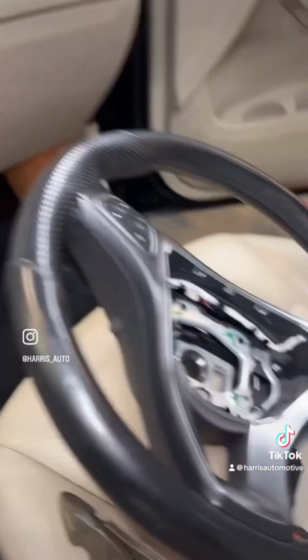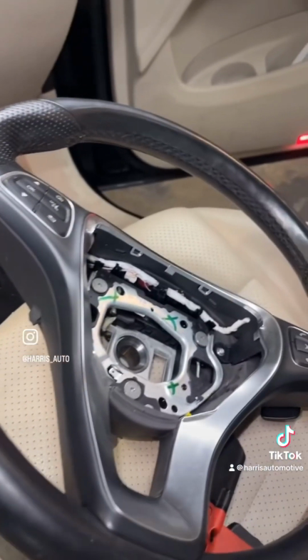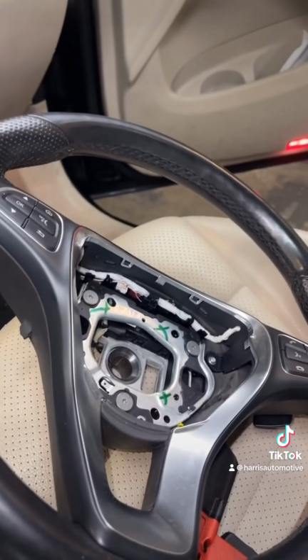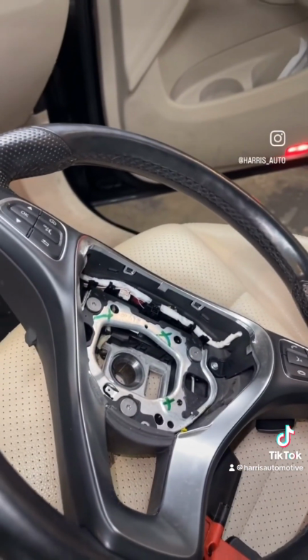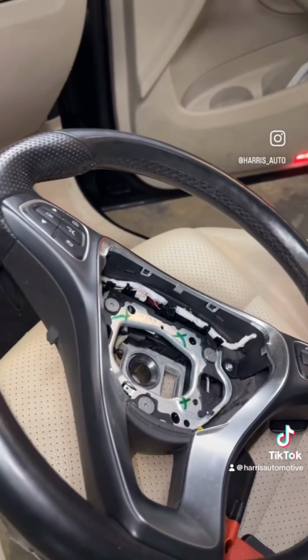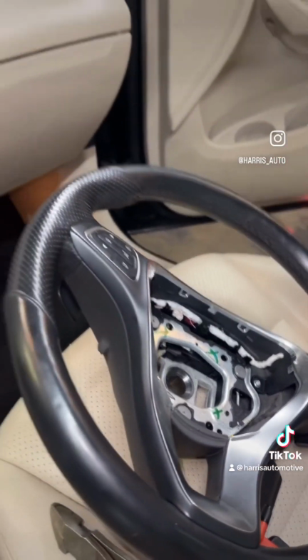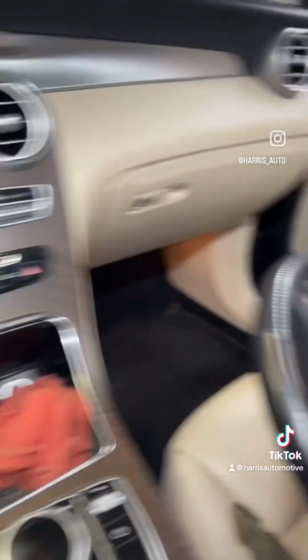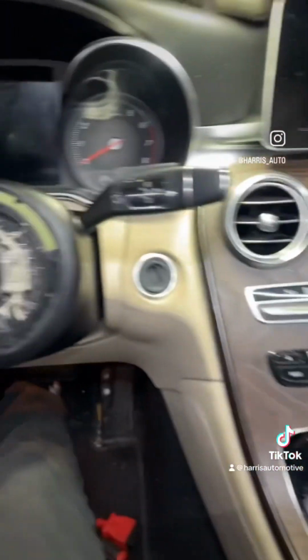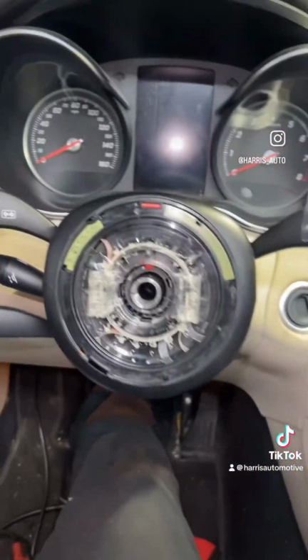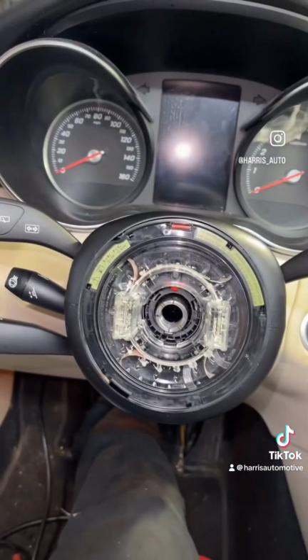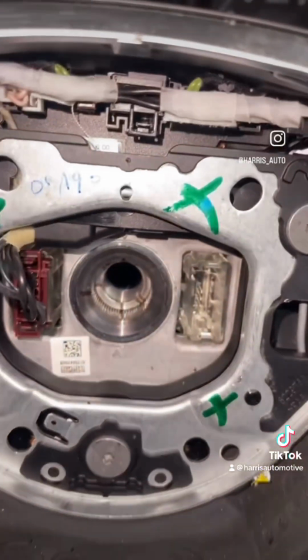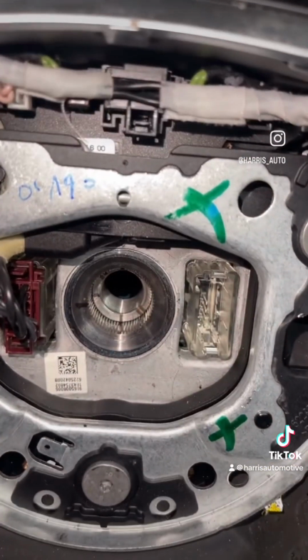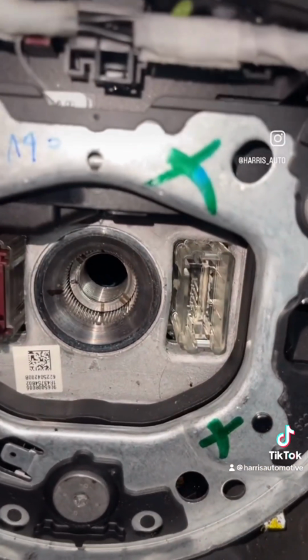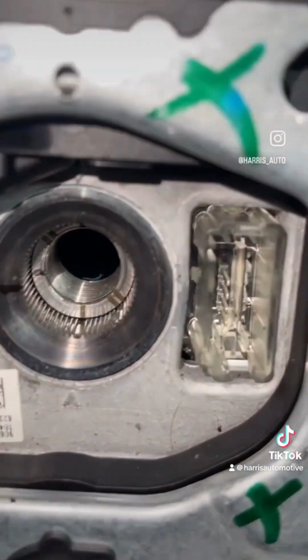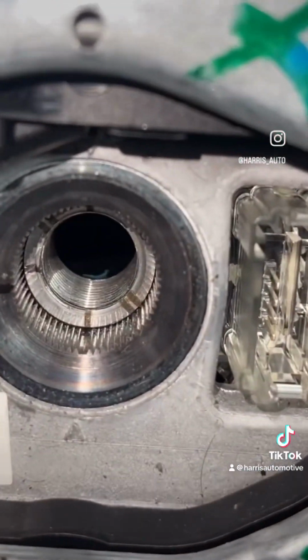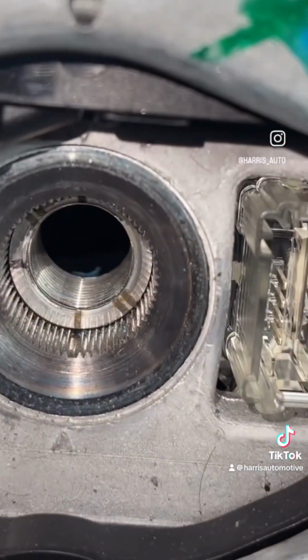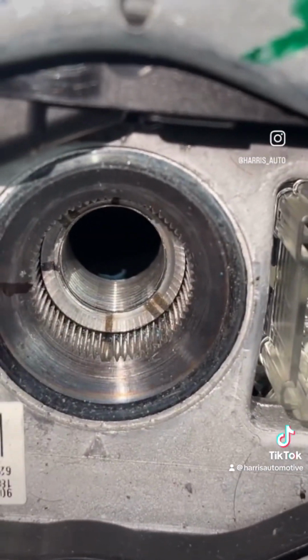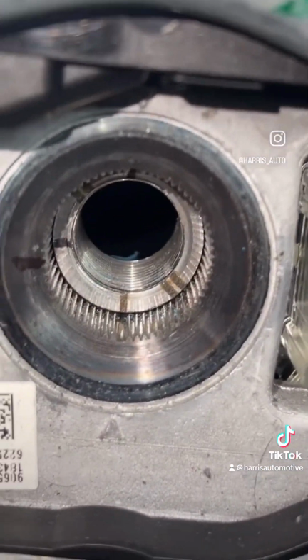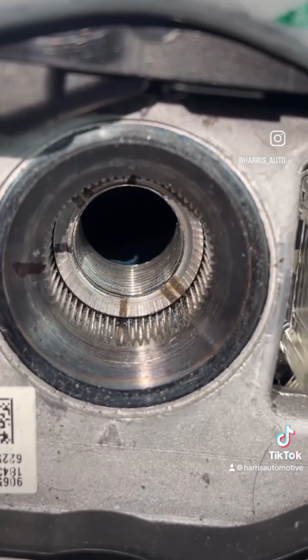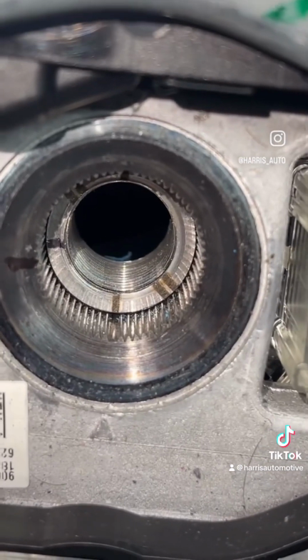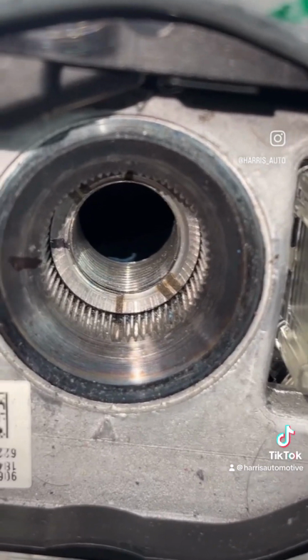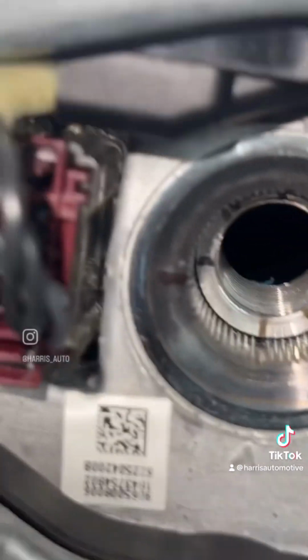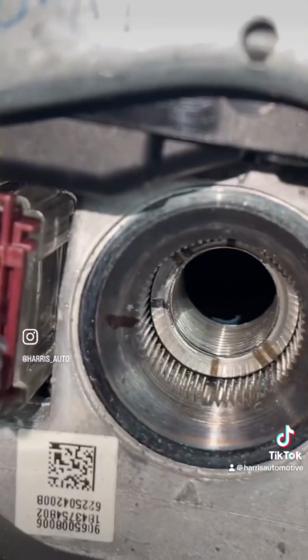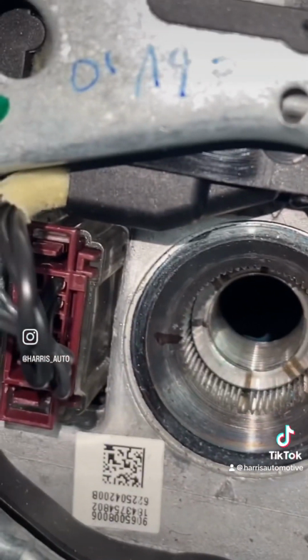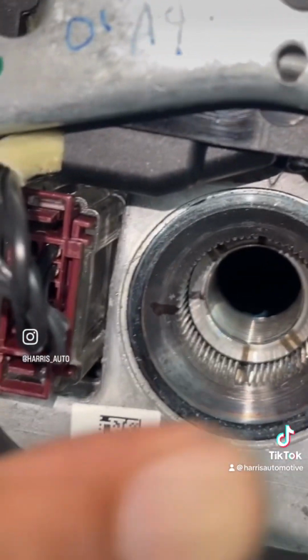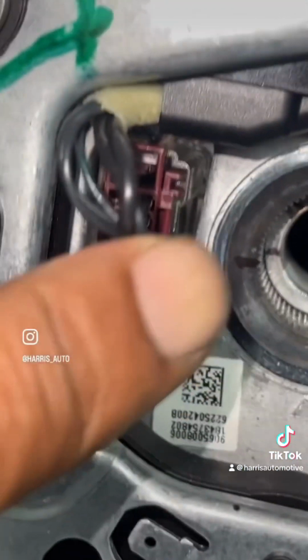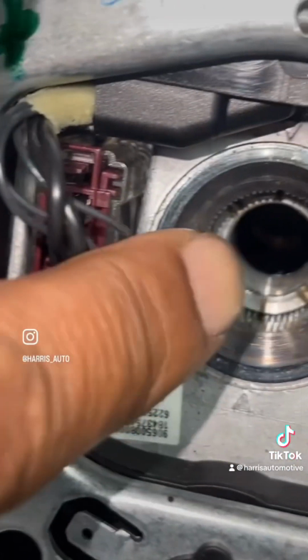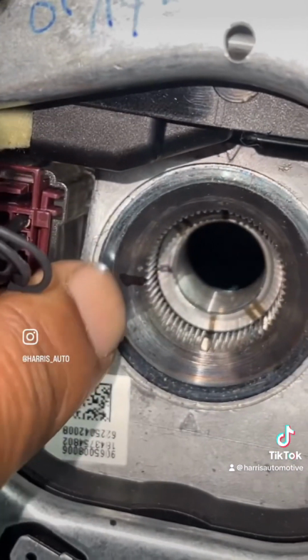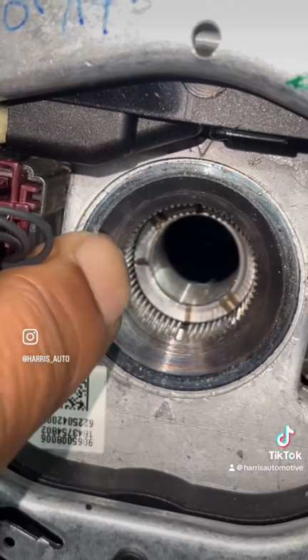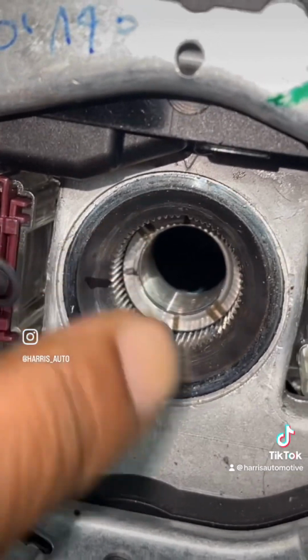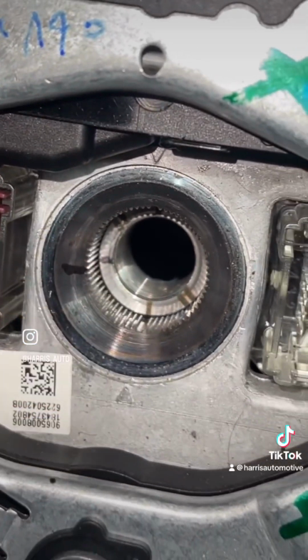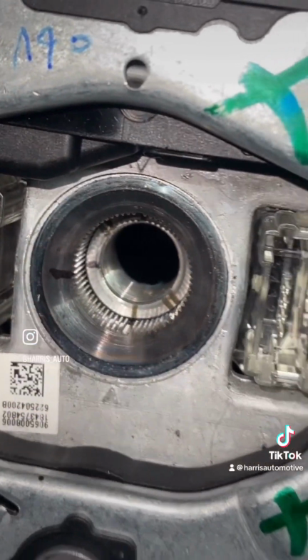Next step we're going to do is get the steering wheel and mount it. If you watched the last video, you can see how that is keyed right there. We got it lined back up — I made my own mark right here and that's lined back up.